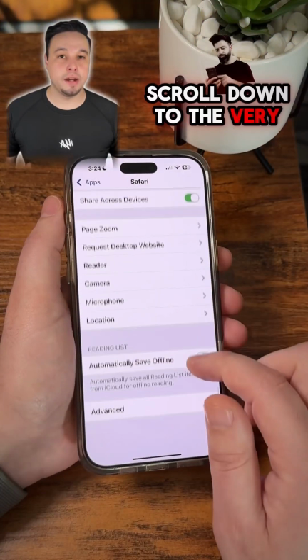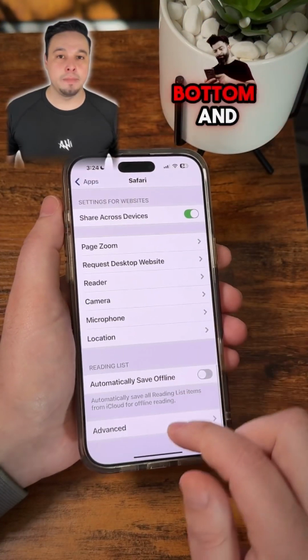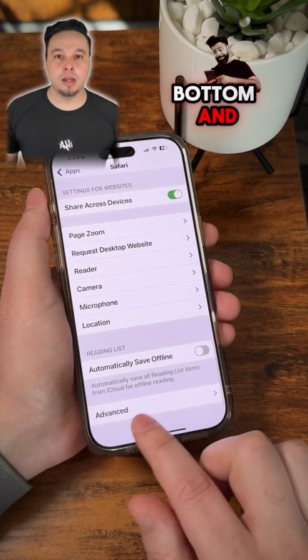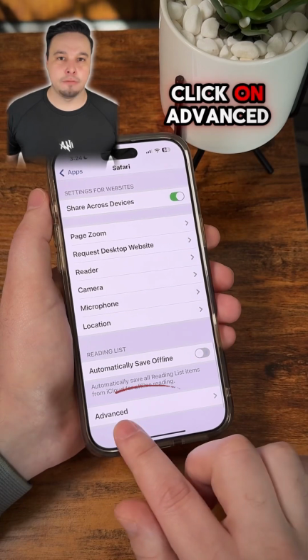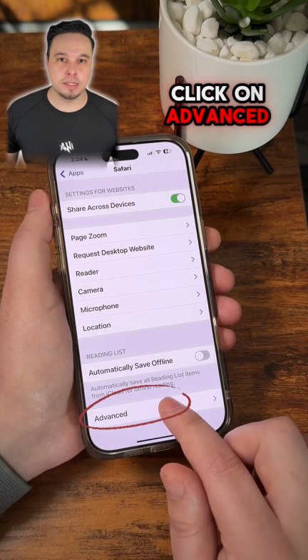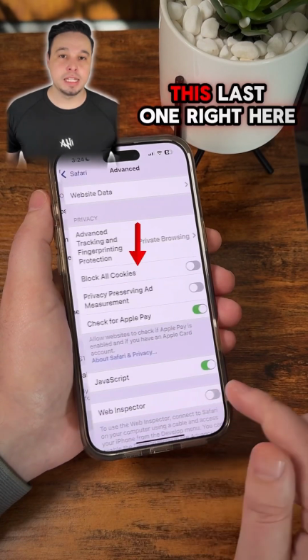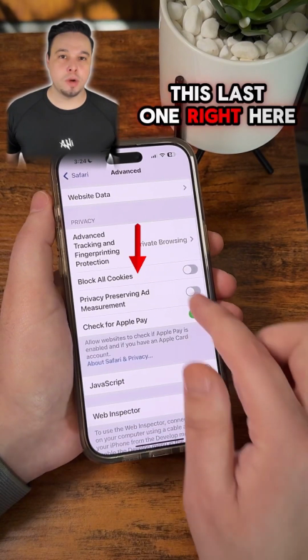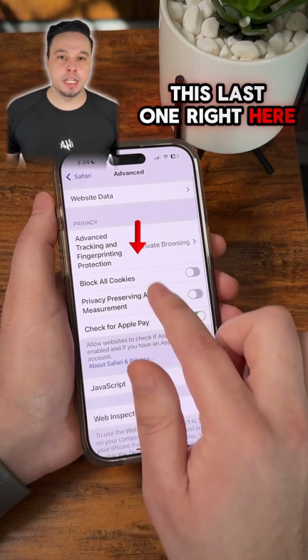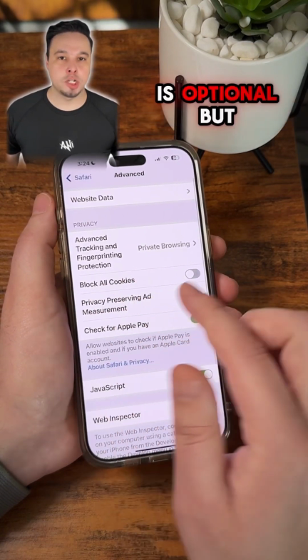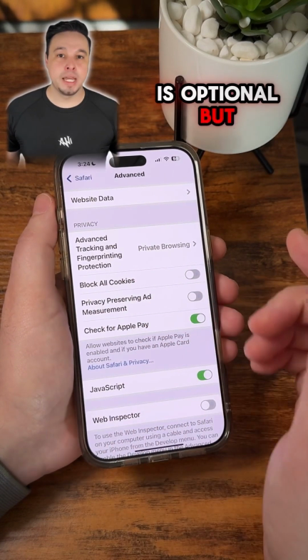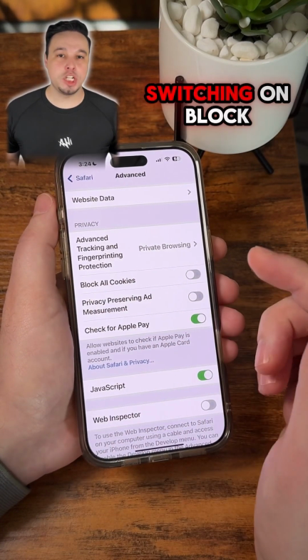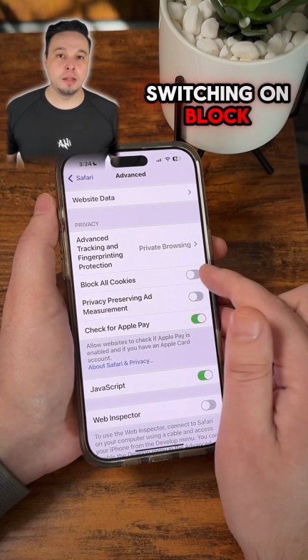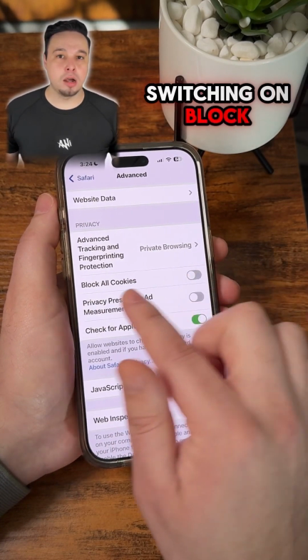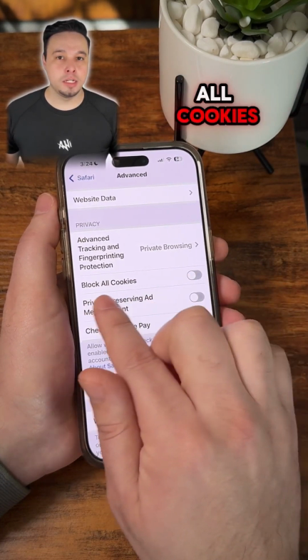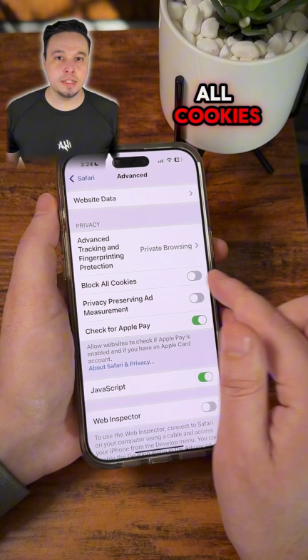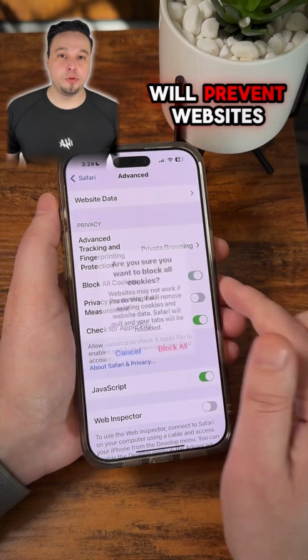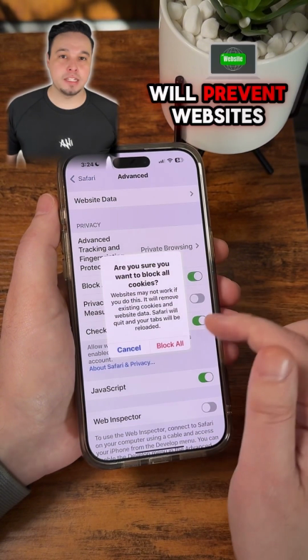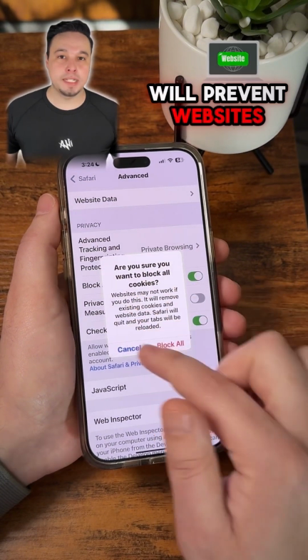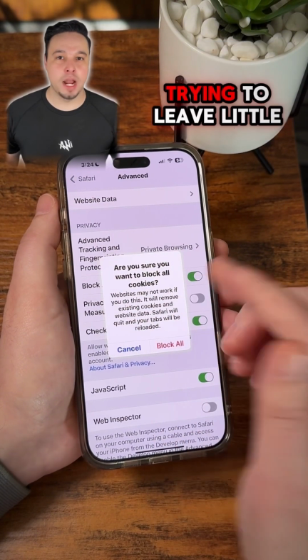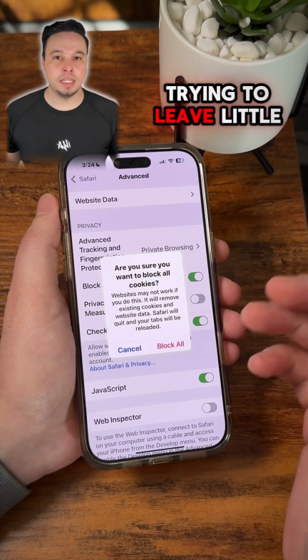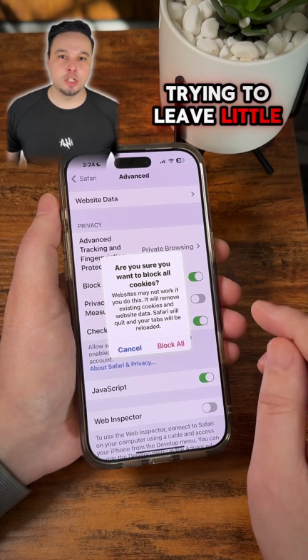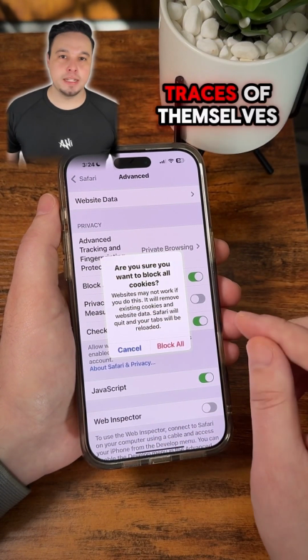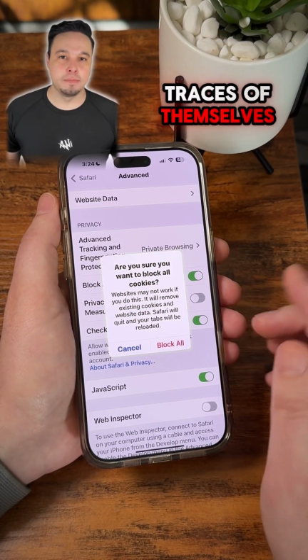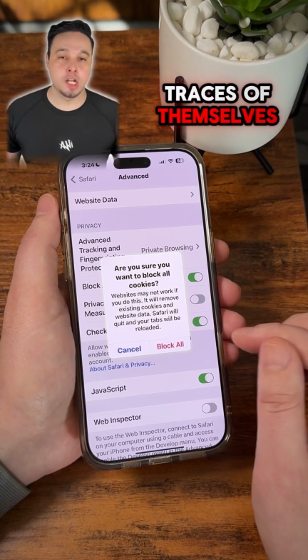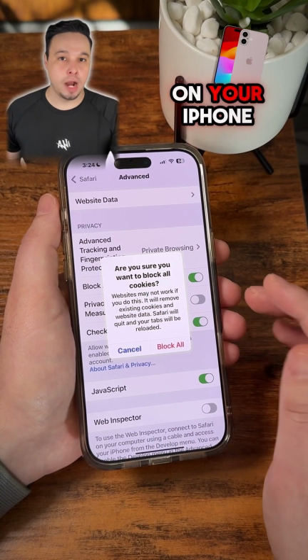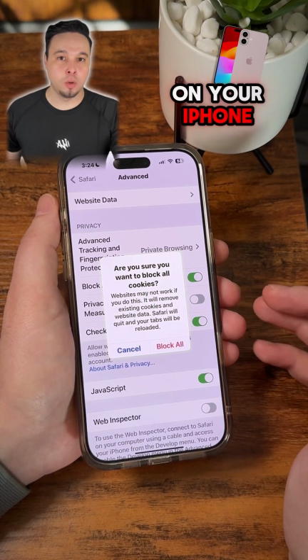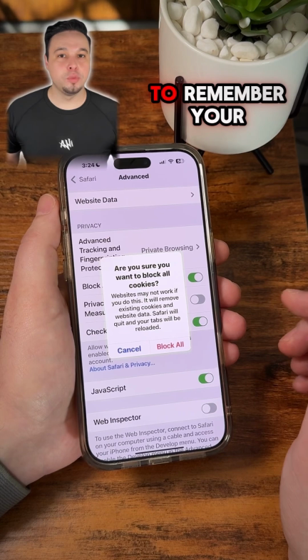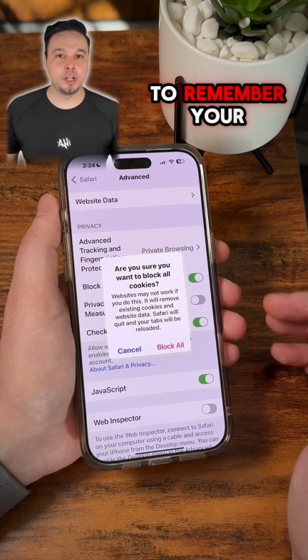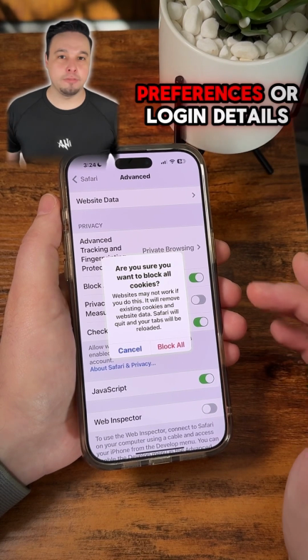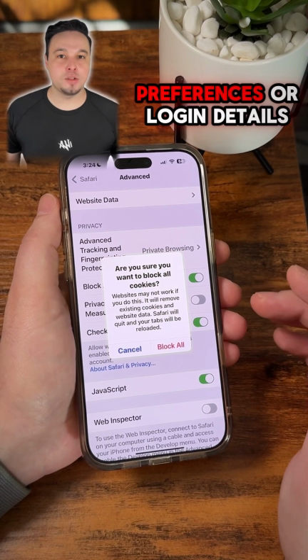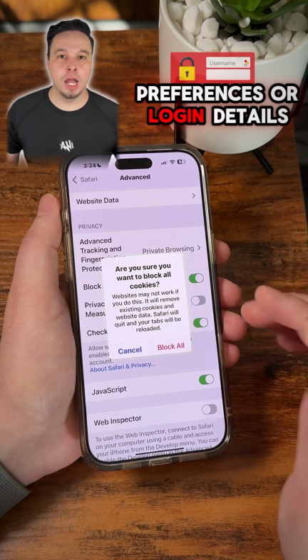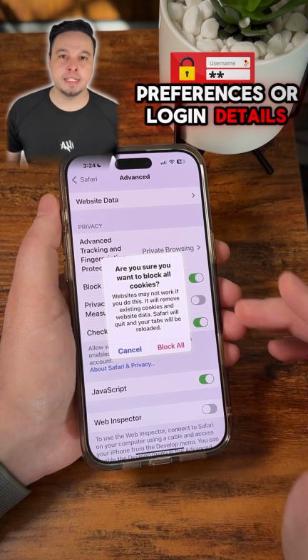Now scroll down to the very bottom and click on Advanced. This last one is optional, but switching on 'Block All Cookies' will prevent websites from trying to leave little traces of themselves on your iPhone to remember your preferences or login details.